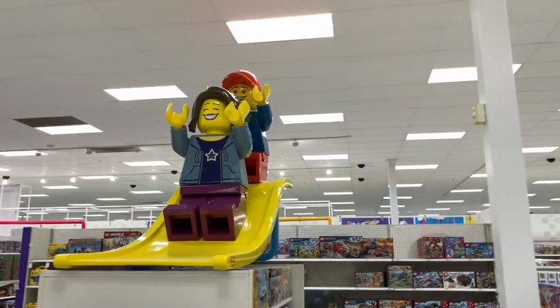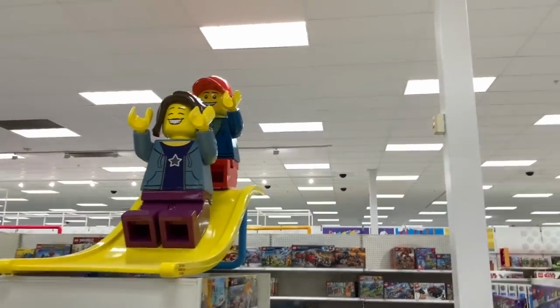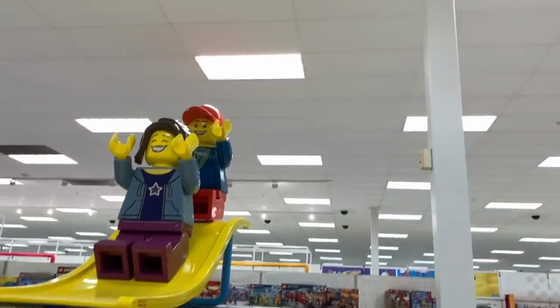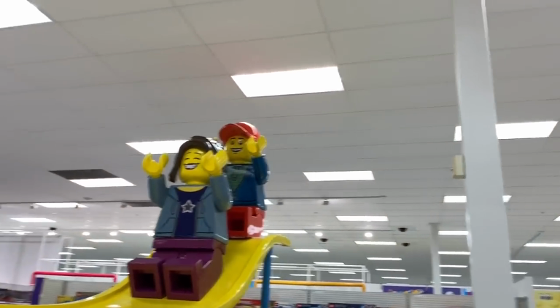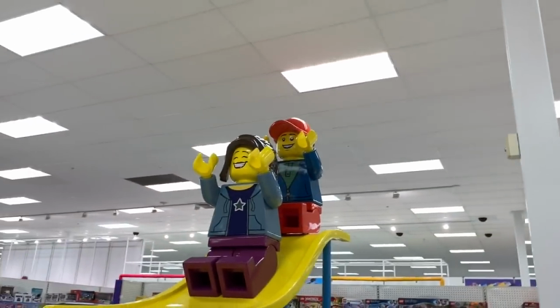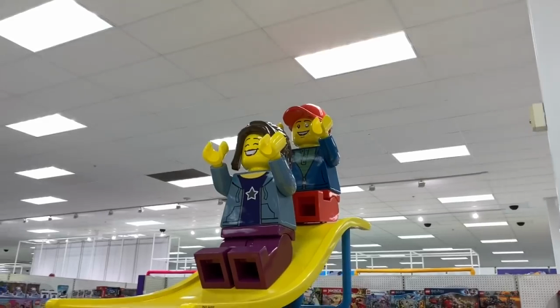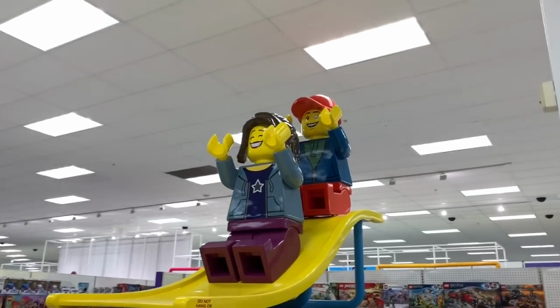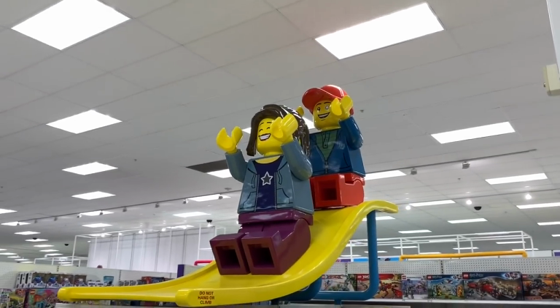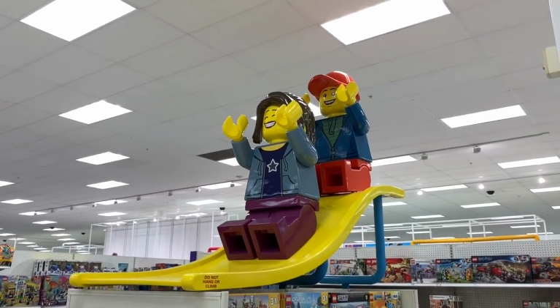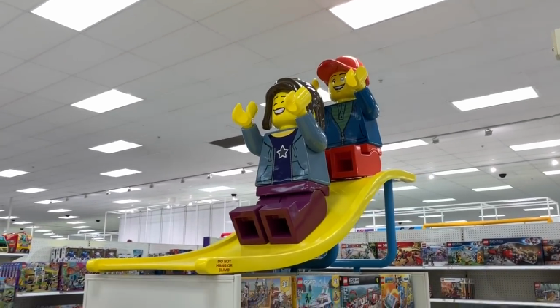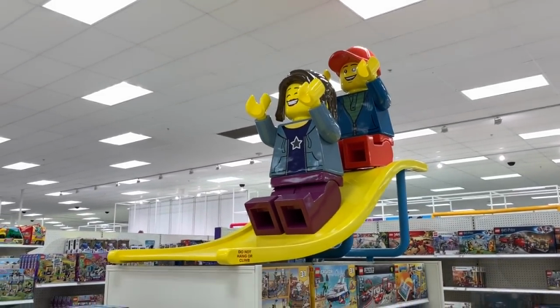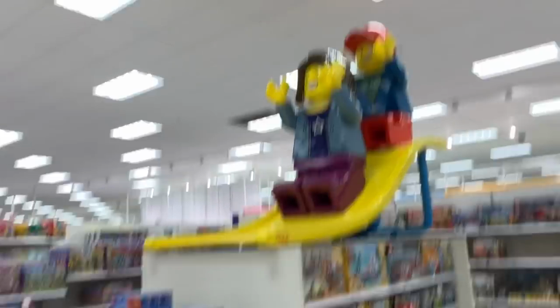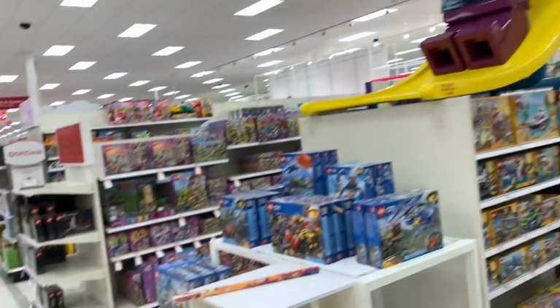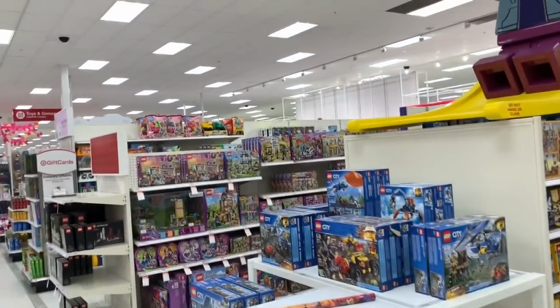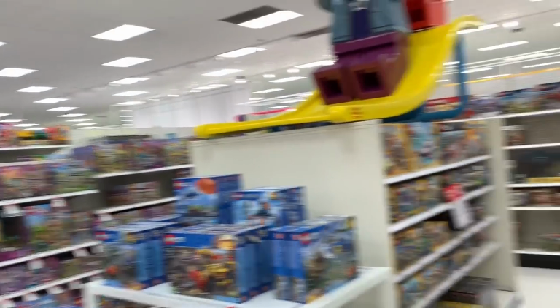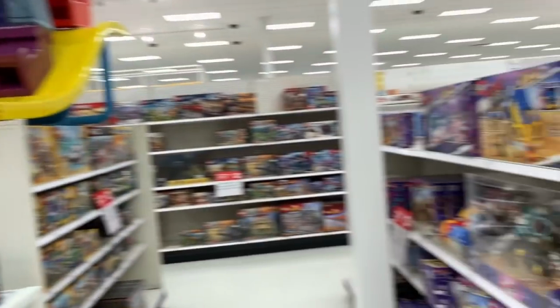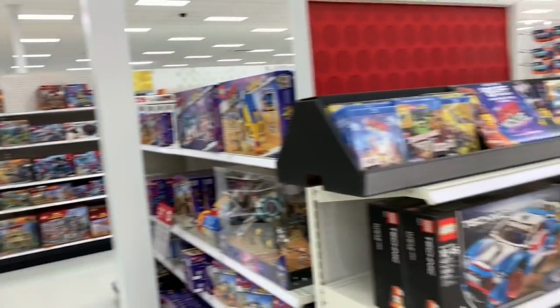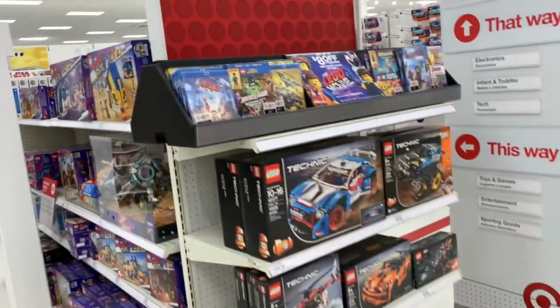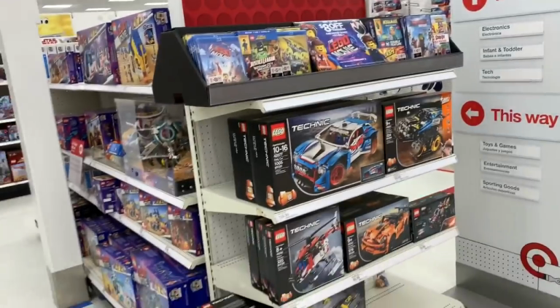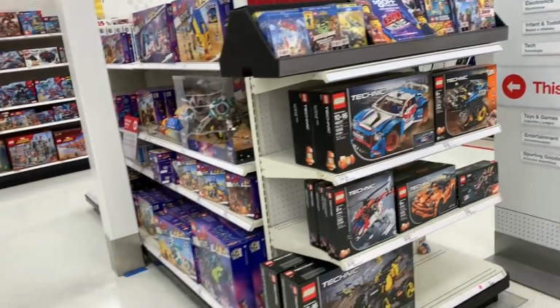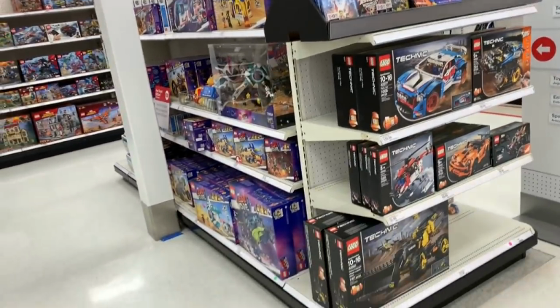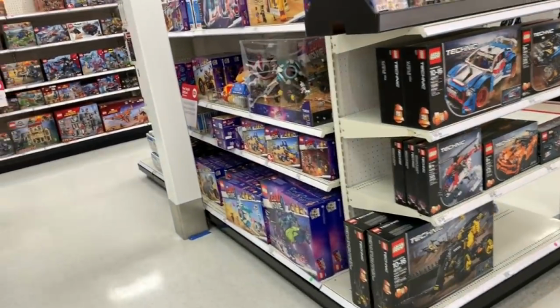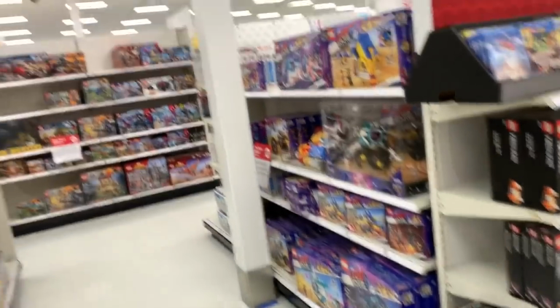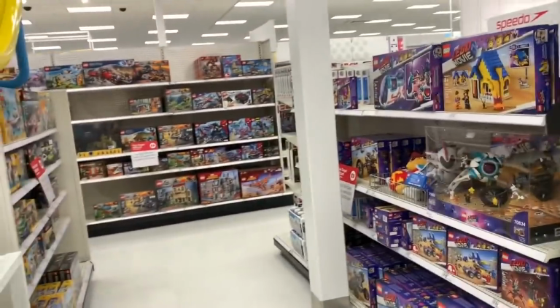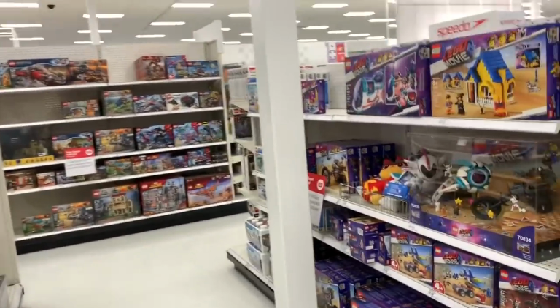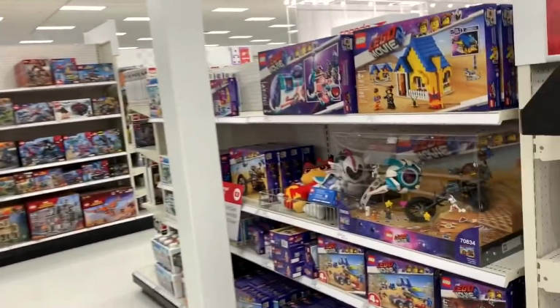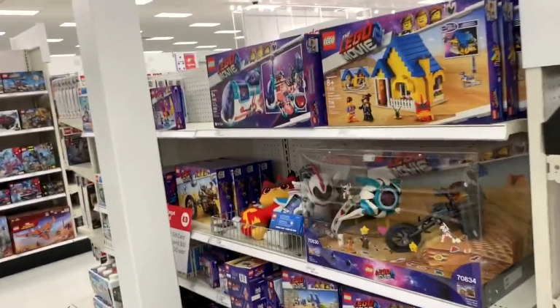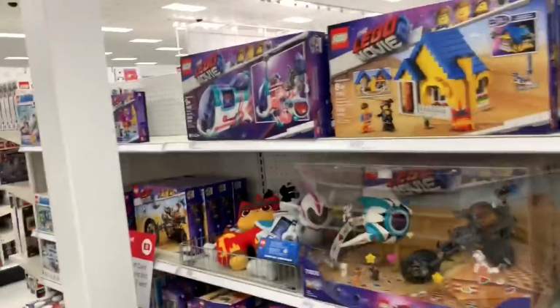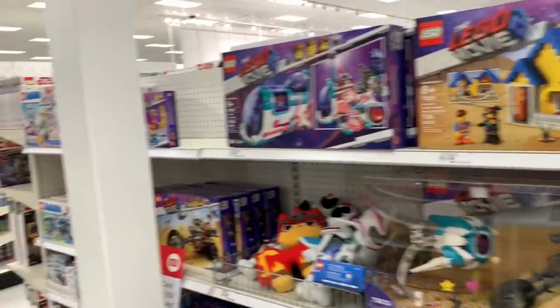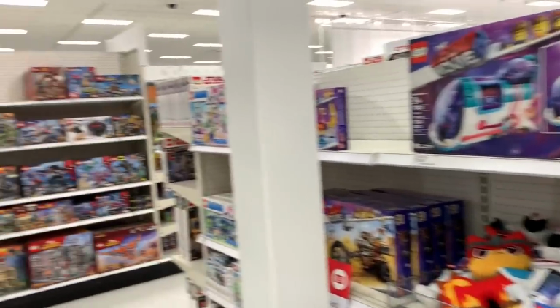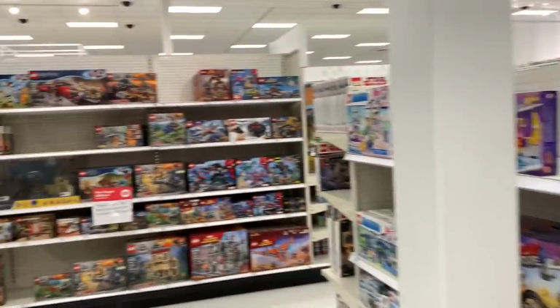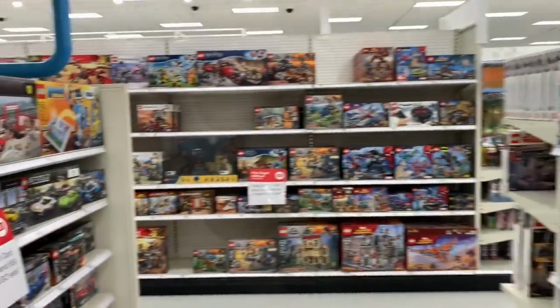I like their LEGO display — this is new. They changed the LEGO section in this store; they made it like a cul-de-sac, like circular.